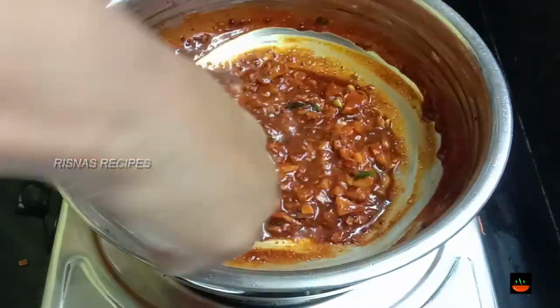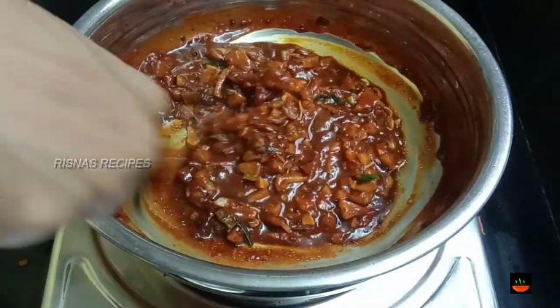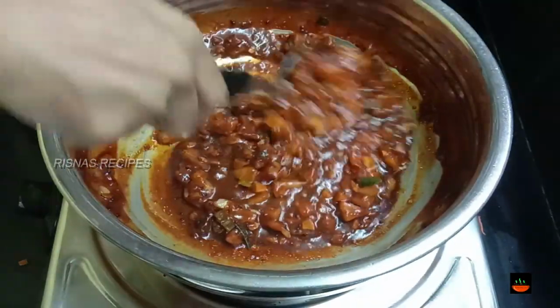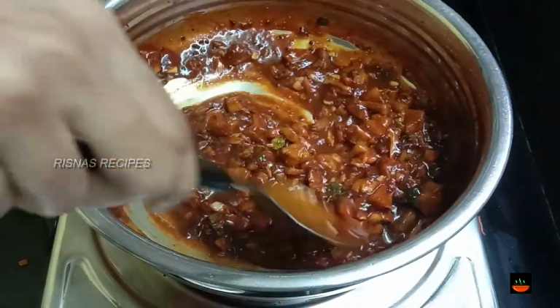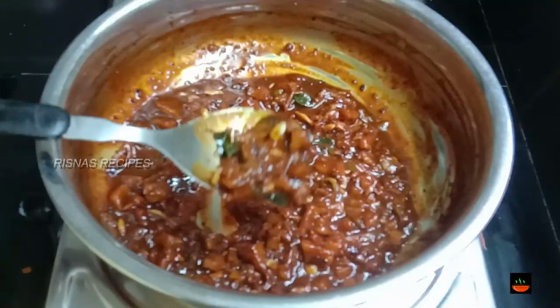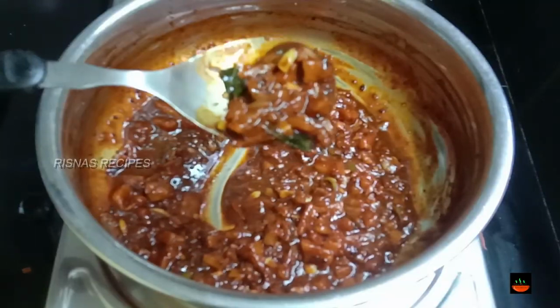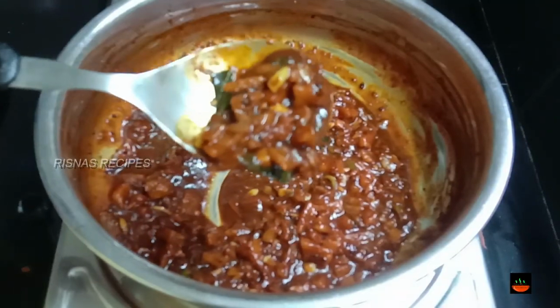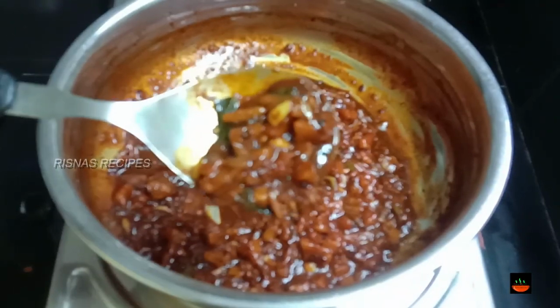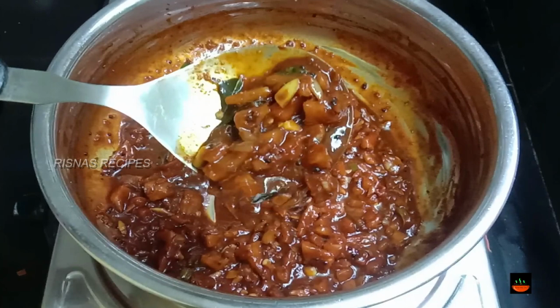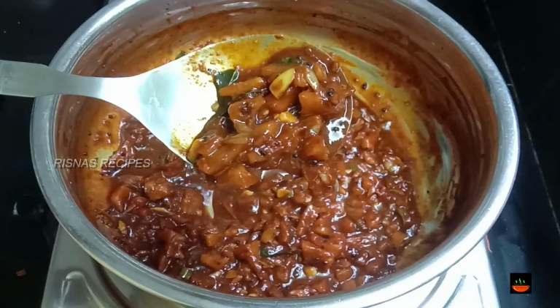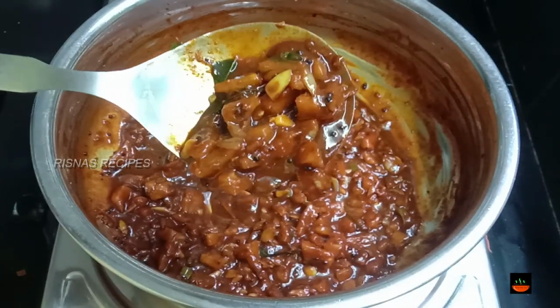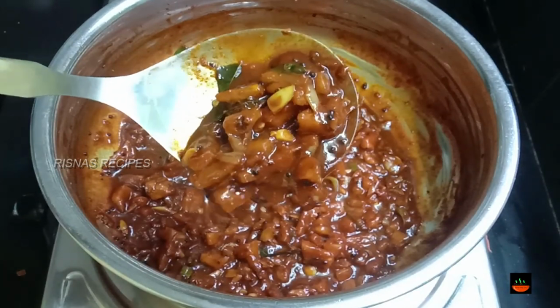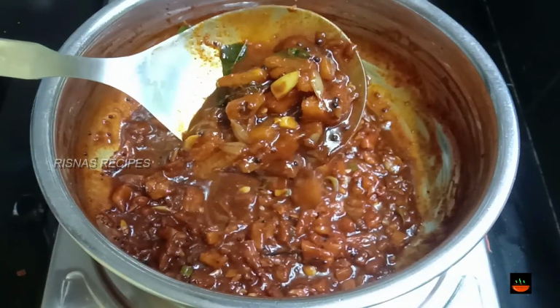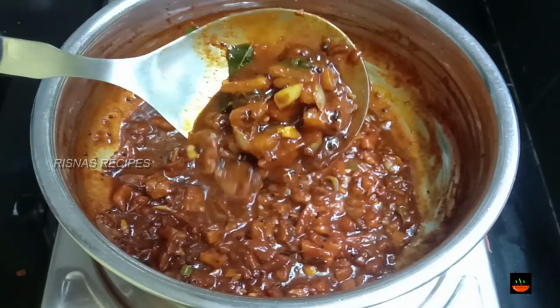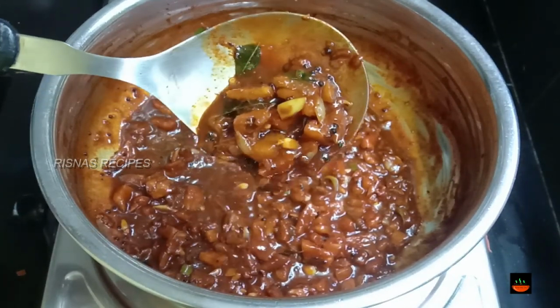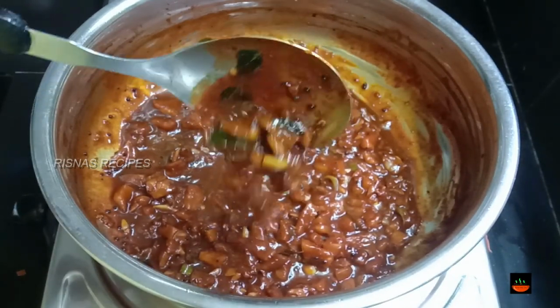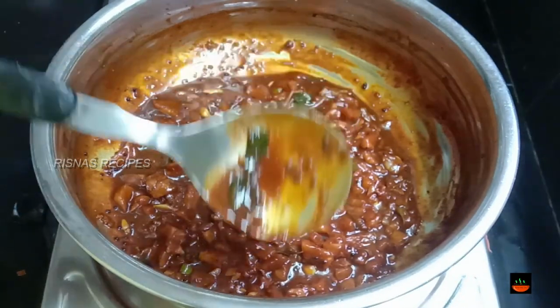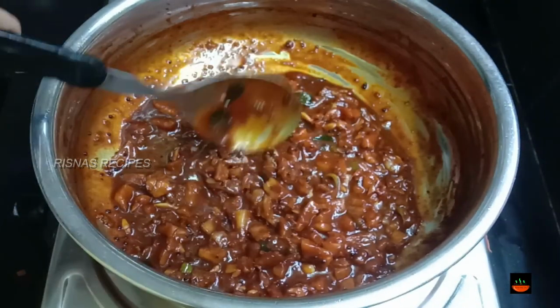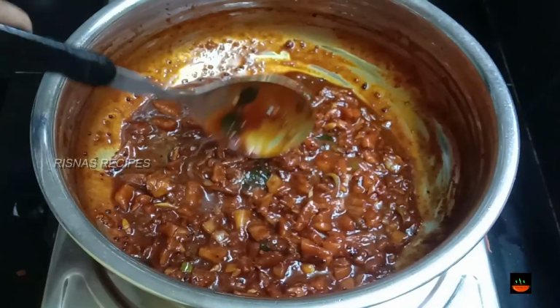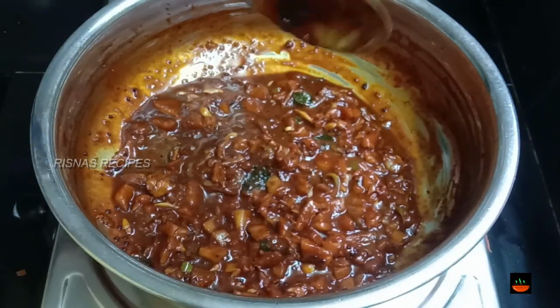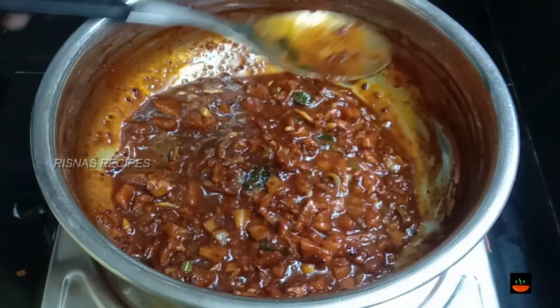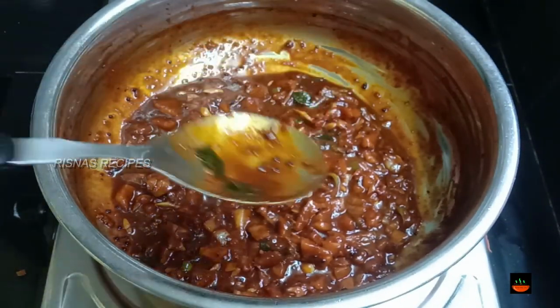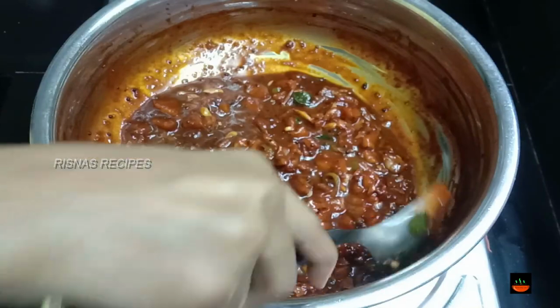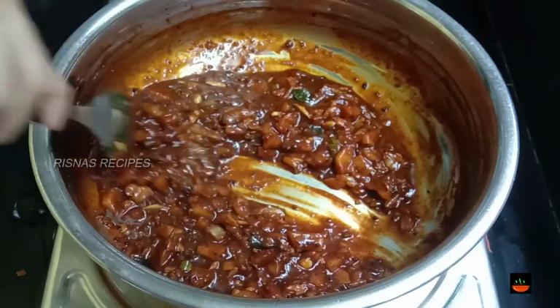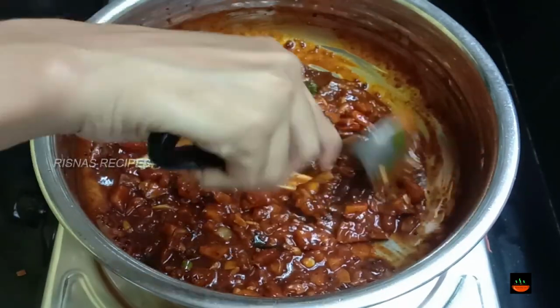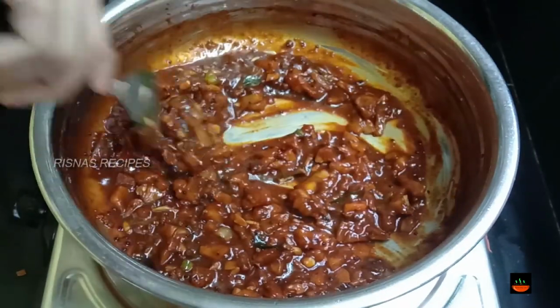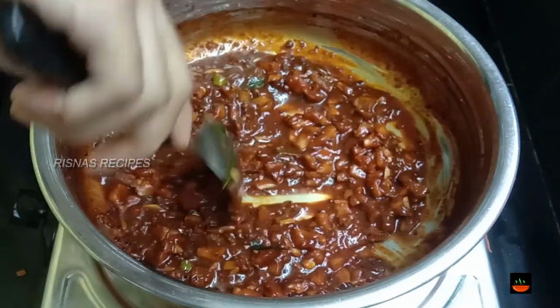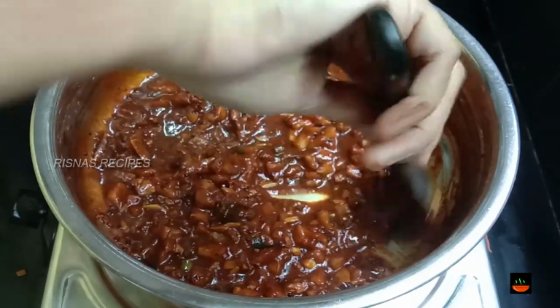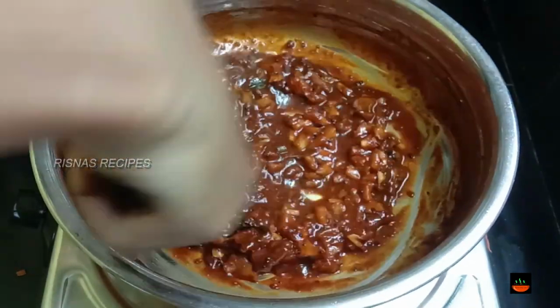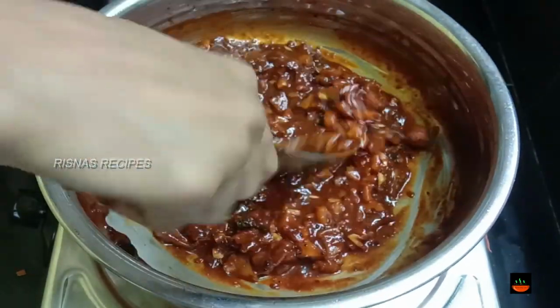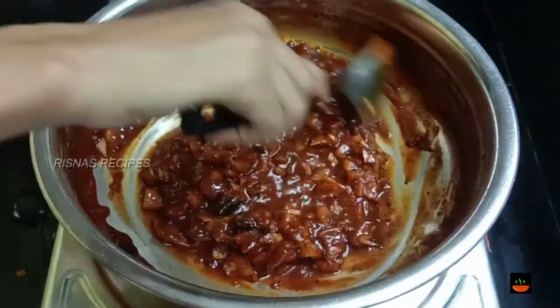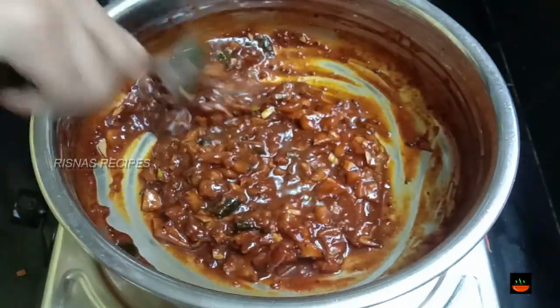I will mix it with a little bit. You can use a brown or red color. You can mix it all together.